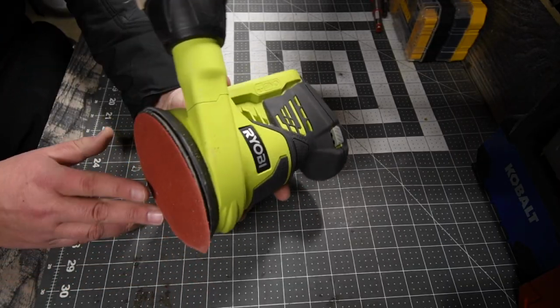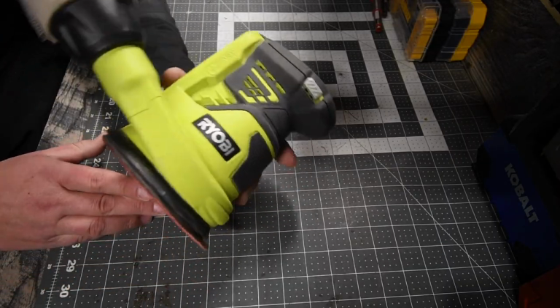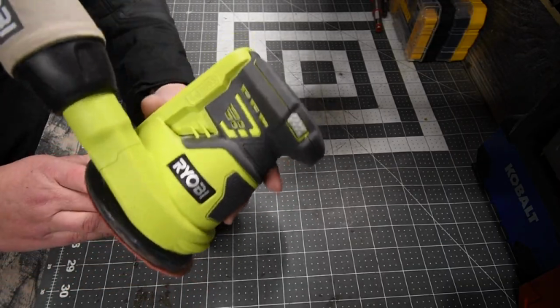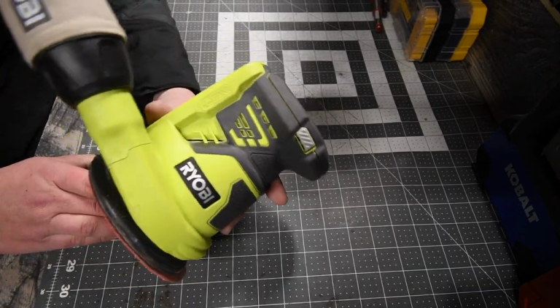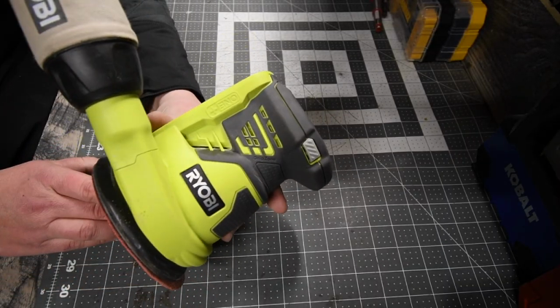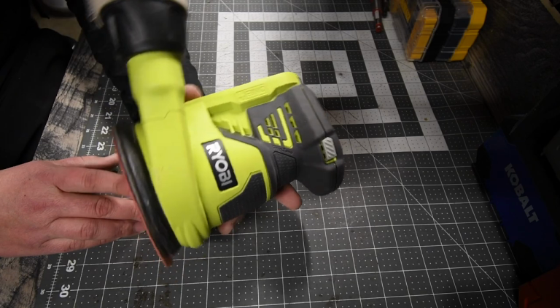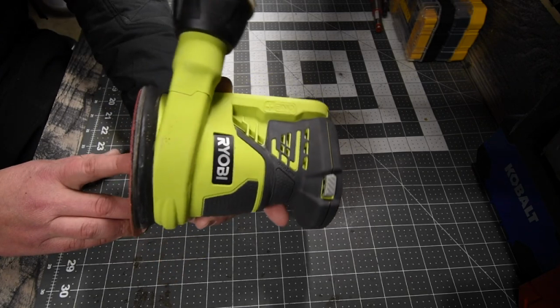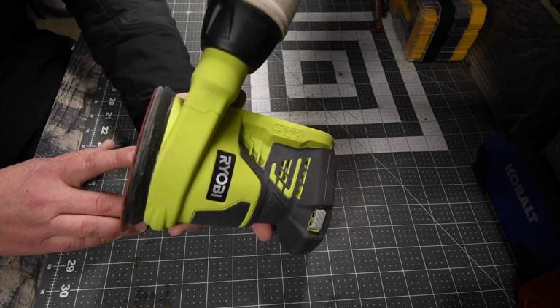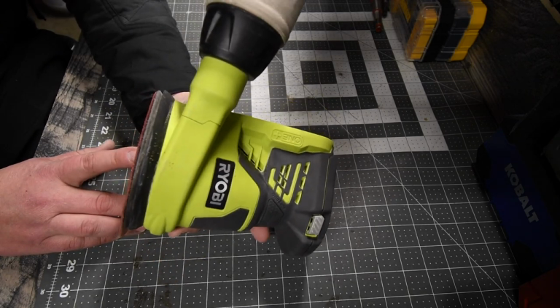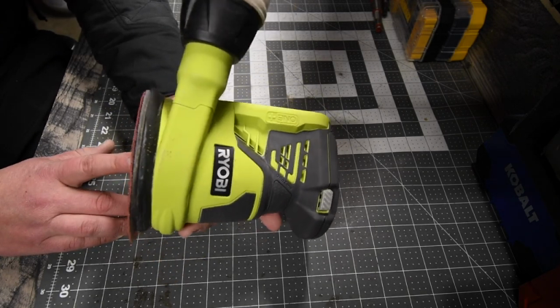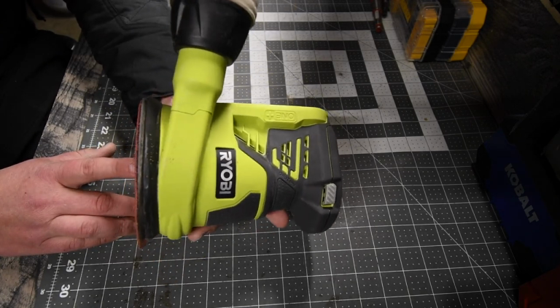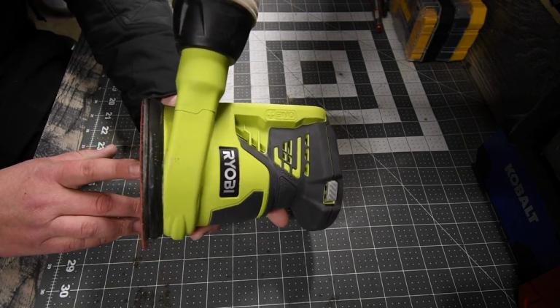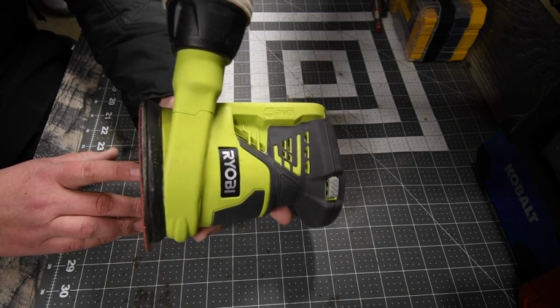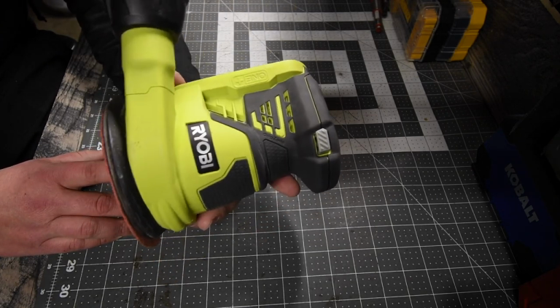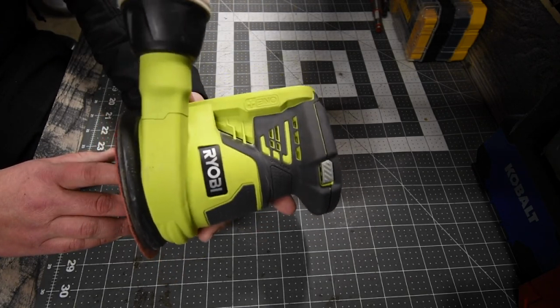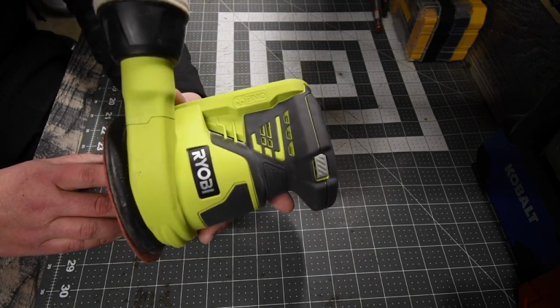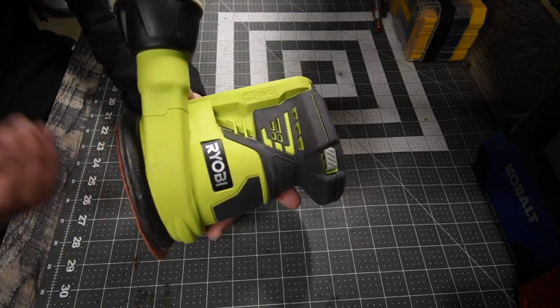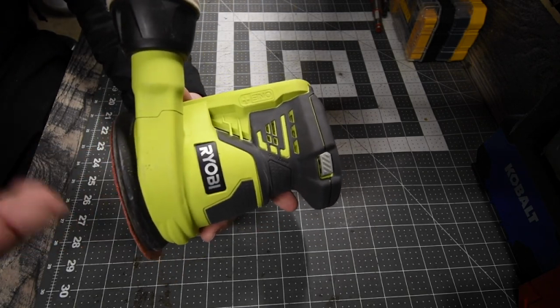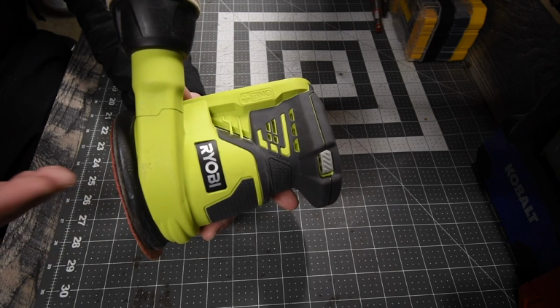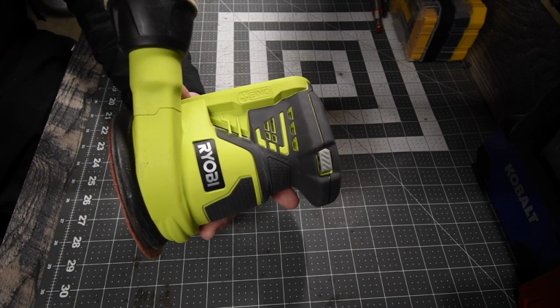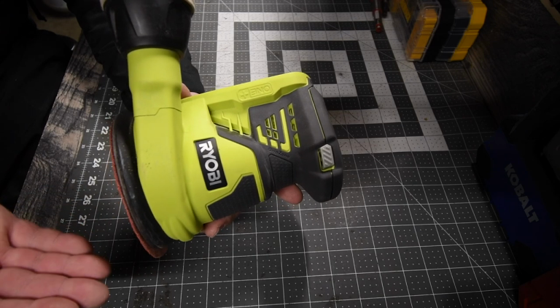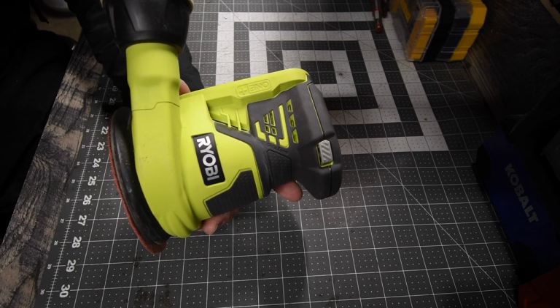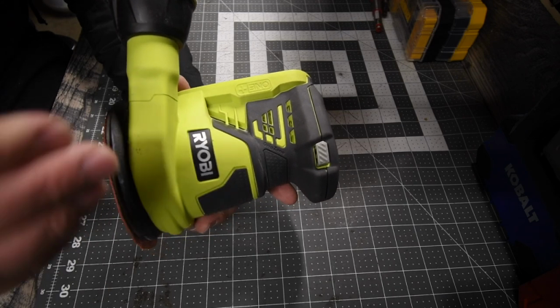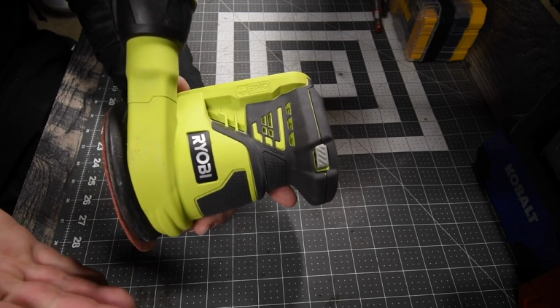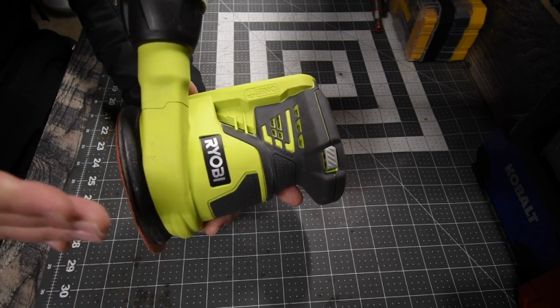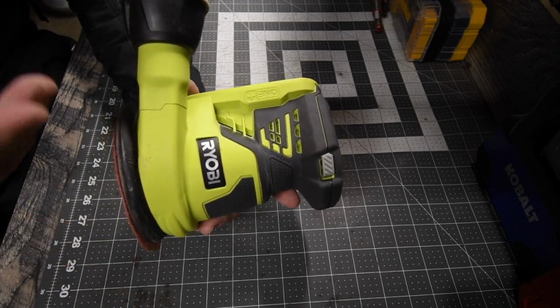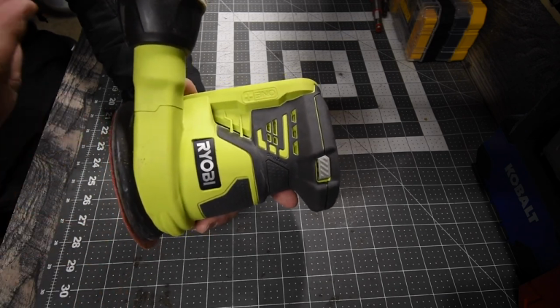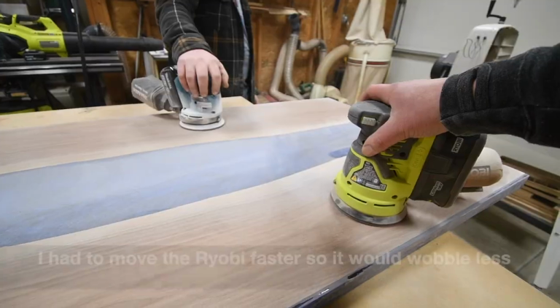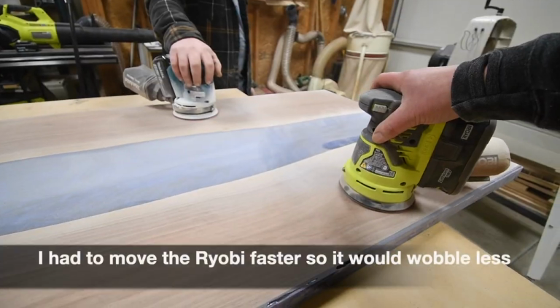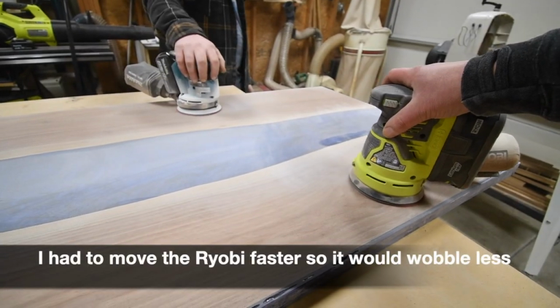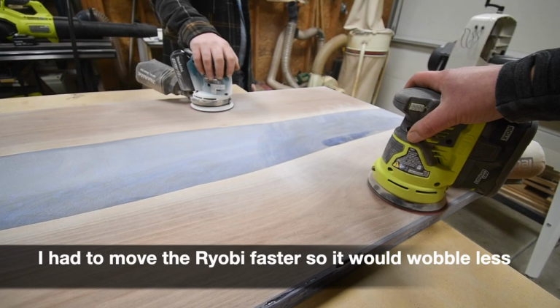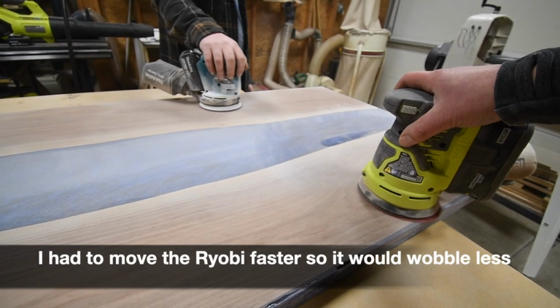I've used this sander a lot throughout the years and it always did me justice. It's only $44, so it was well worth the purchase. Recently I've been working on some furniture with my friend.